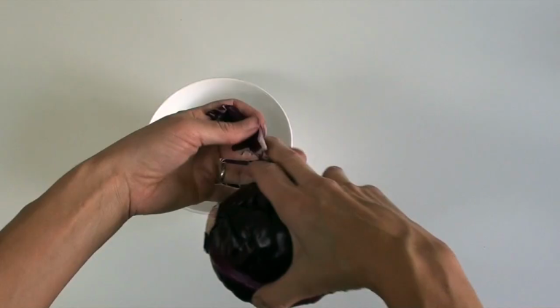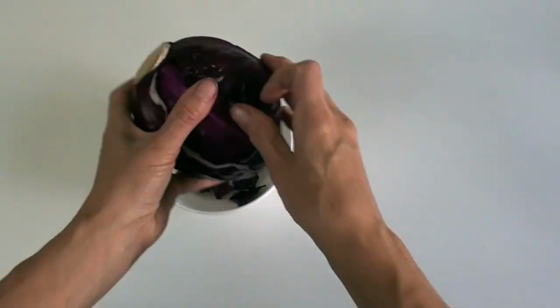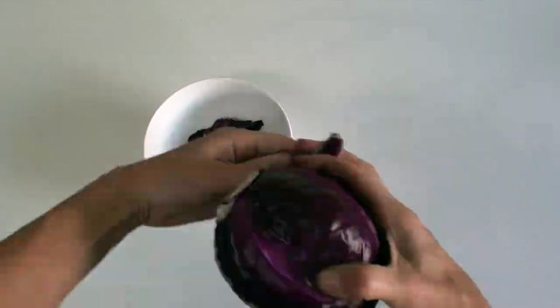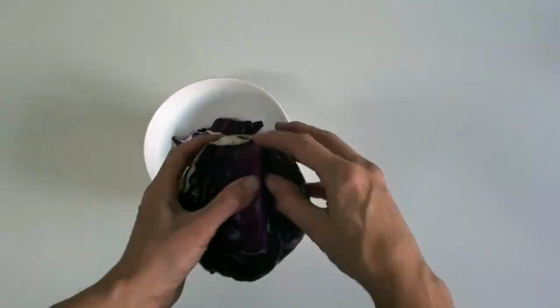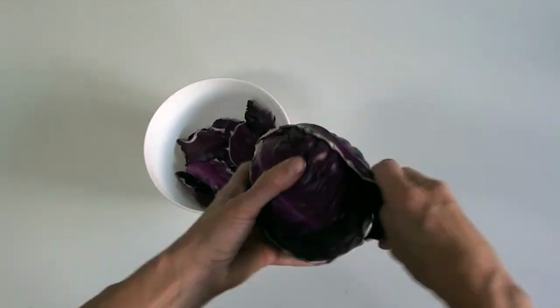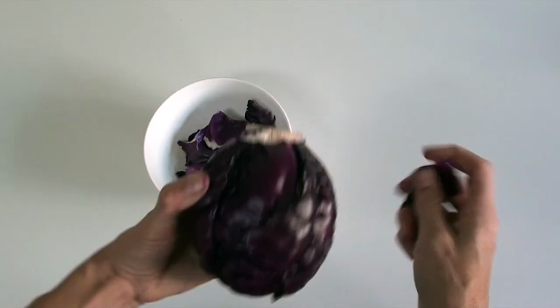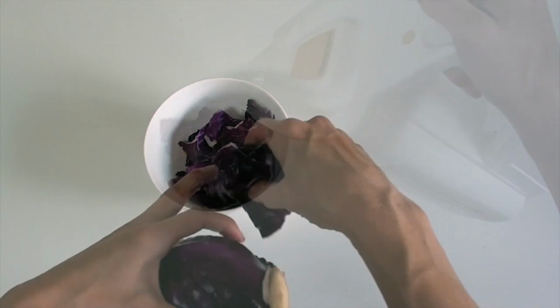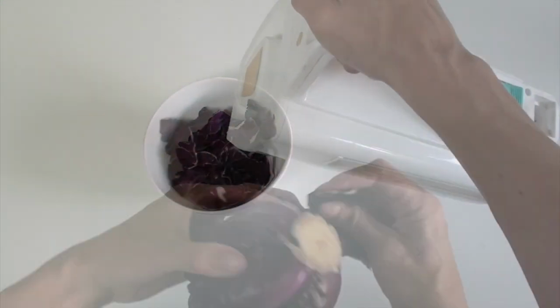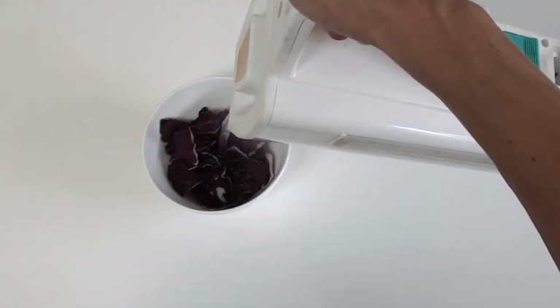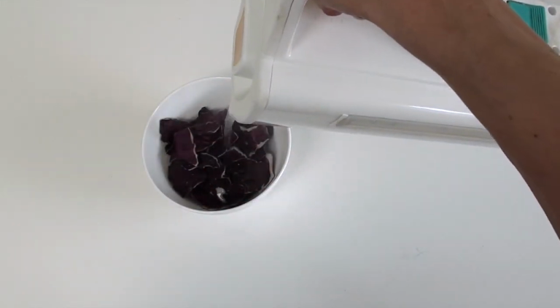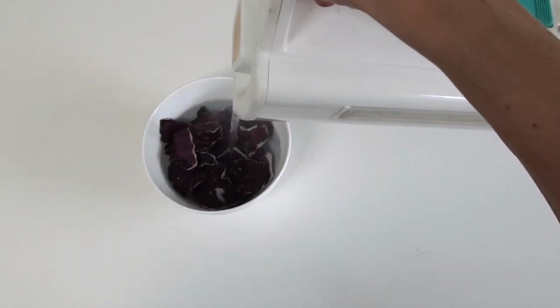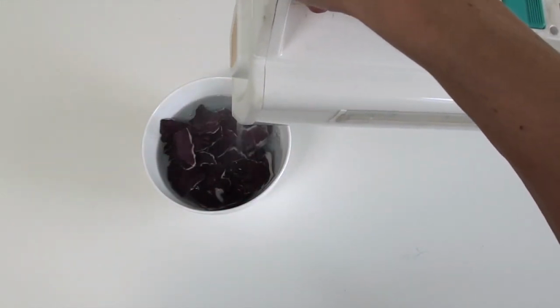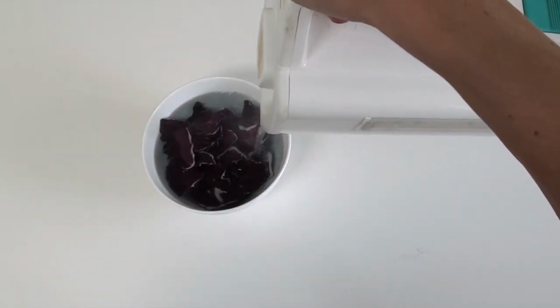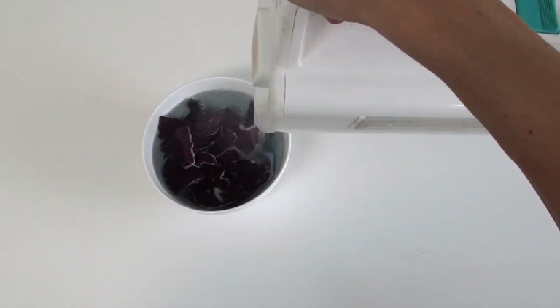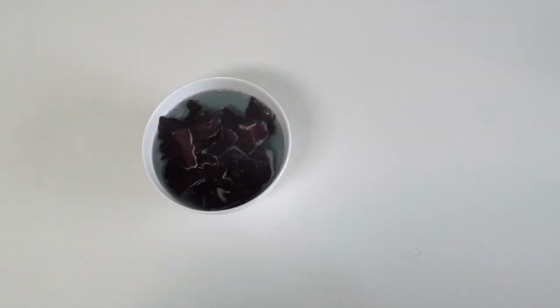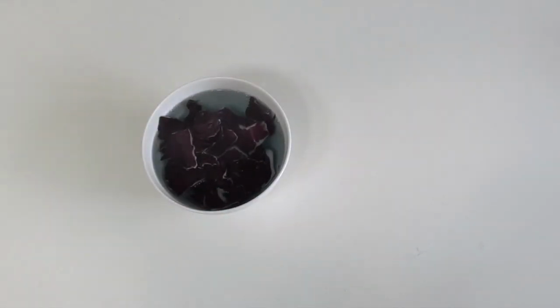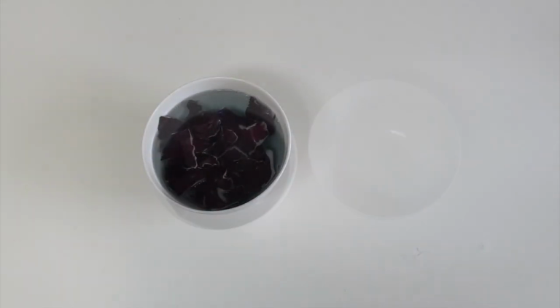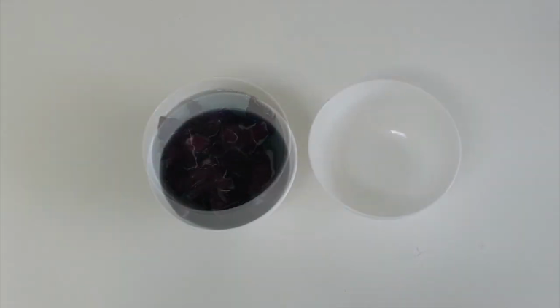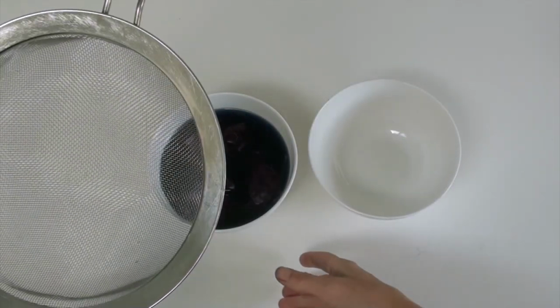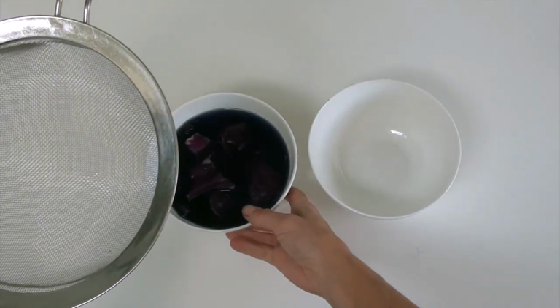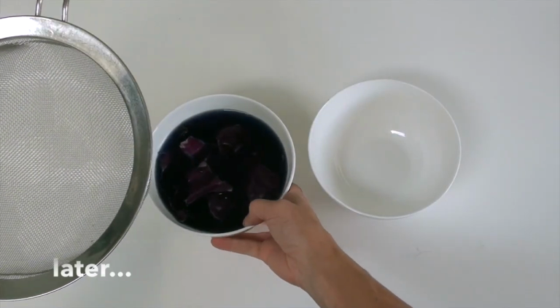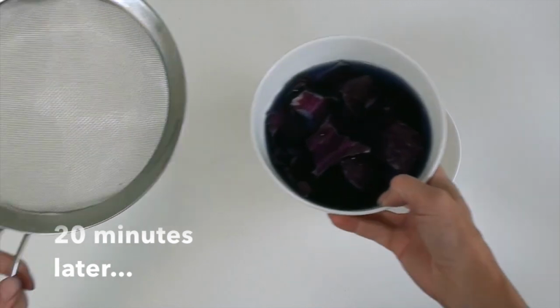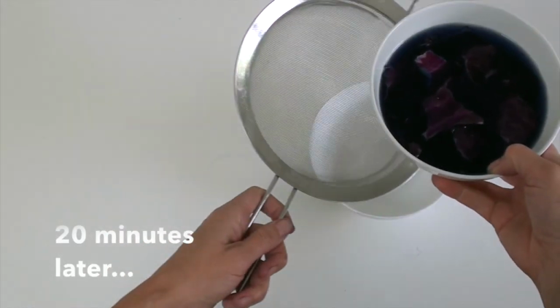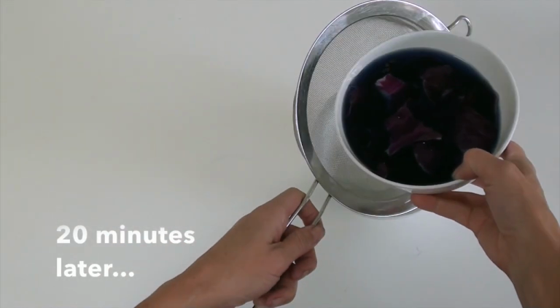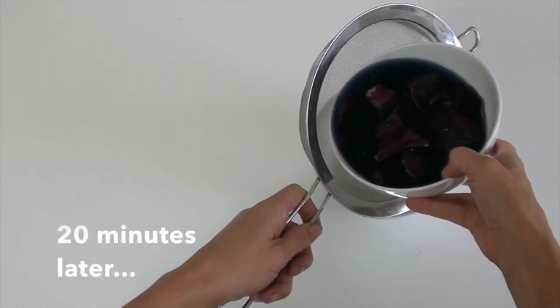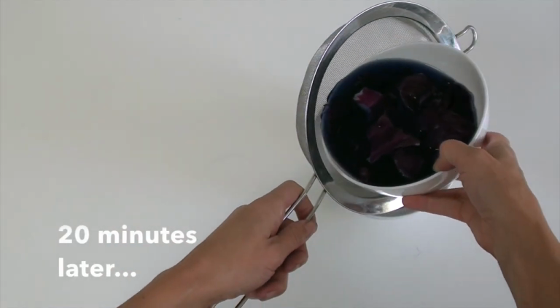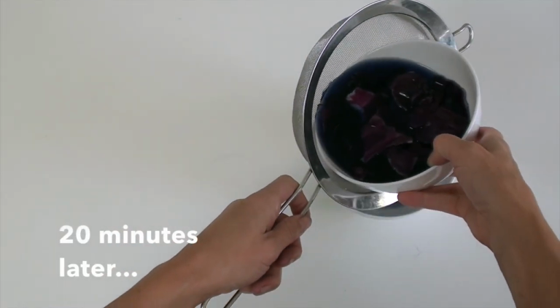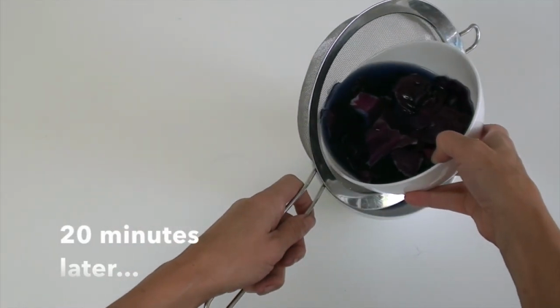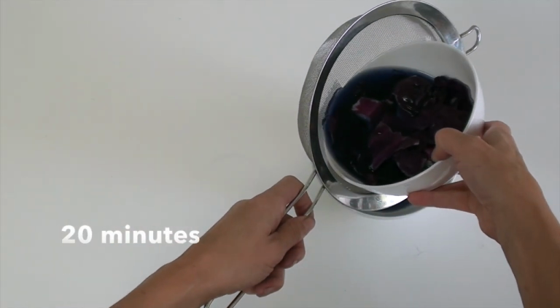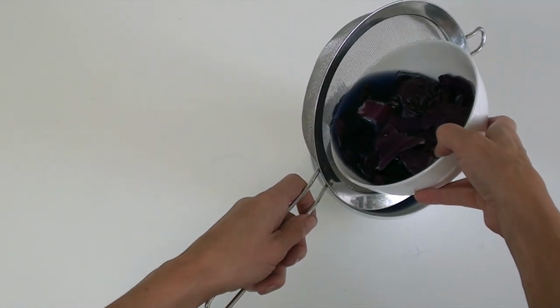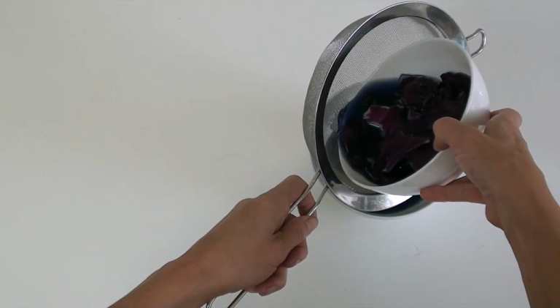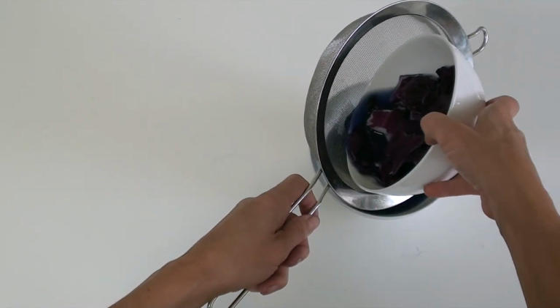First you need to rip up a couple of leaves of the red cabbage. Then ask a grown-up to cover it with some boiling water. Leave it to cool for 20 minutes, then drain off the juice by pouring it through a sieve into another bowl.